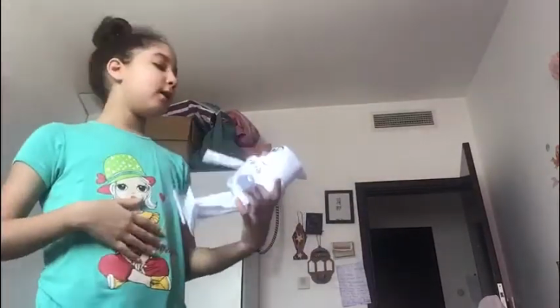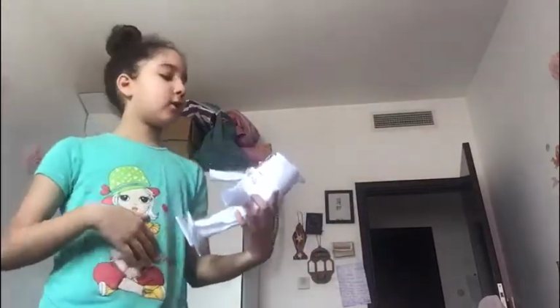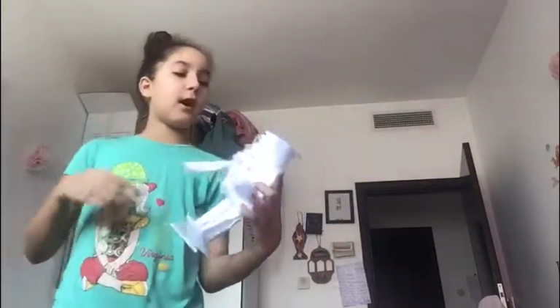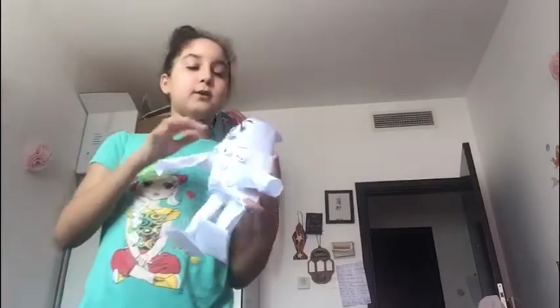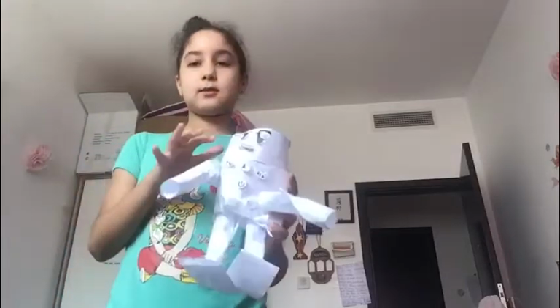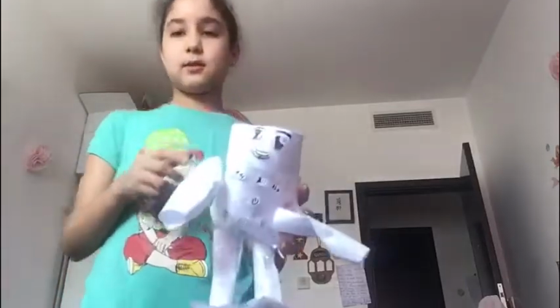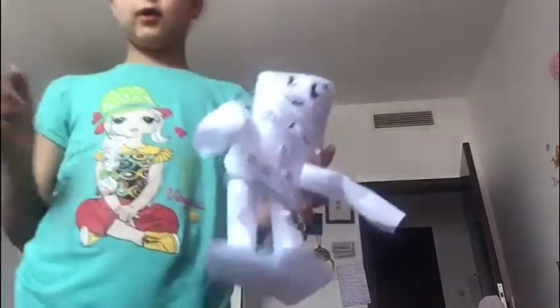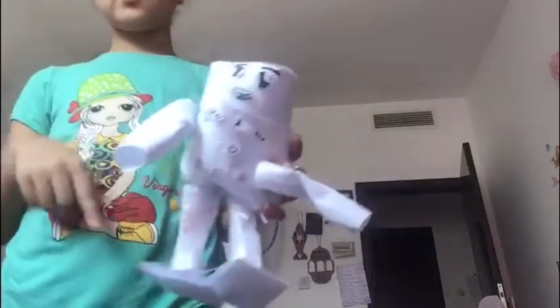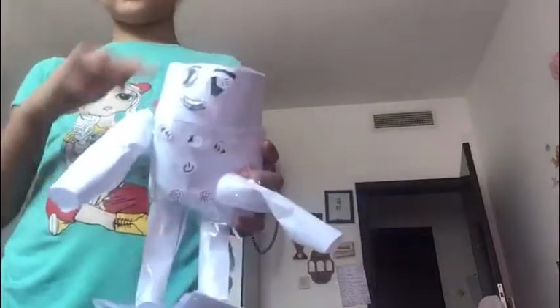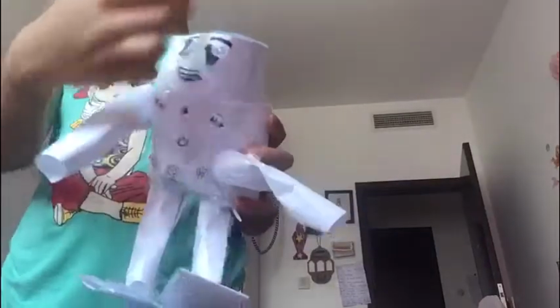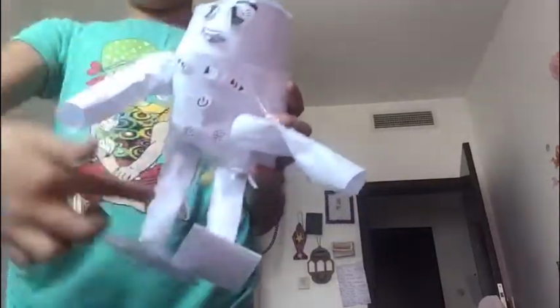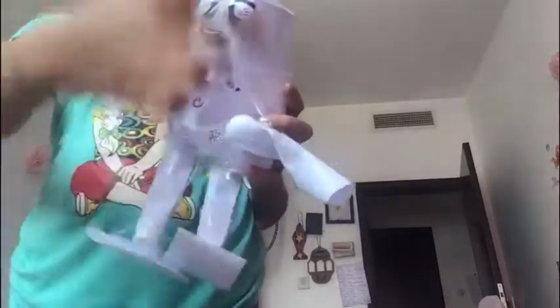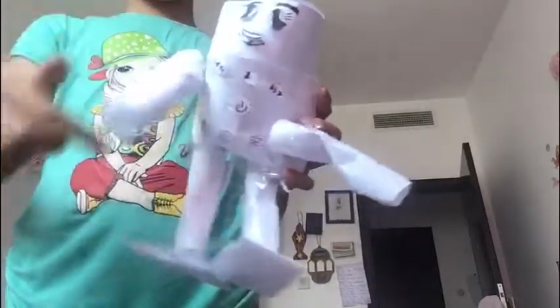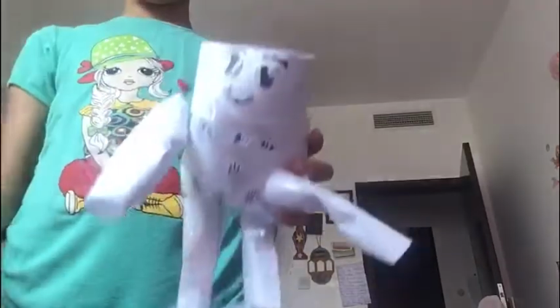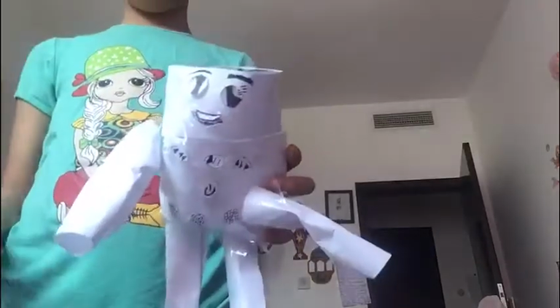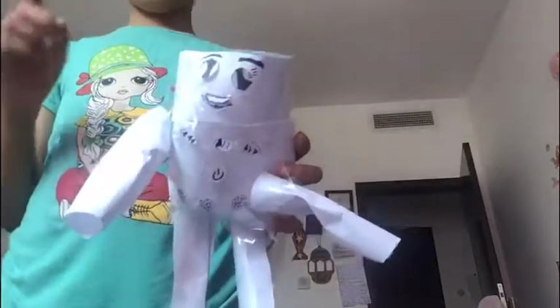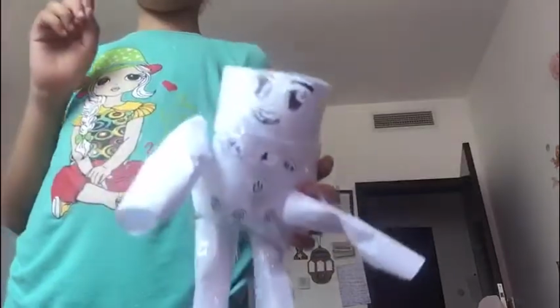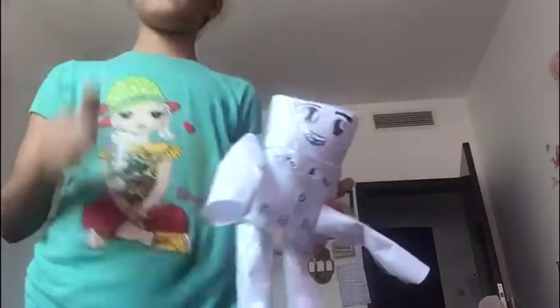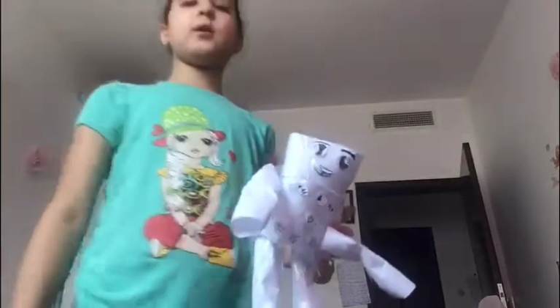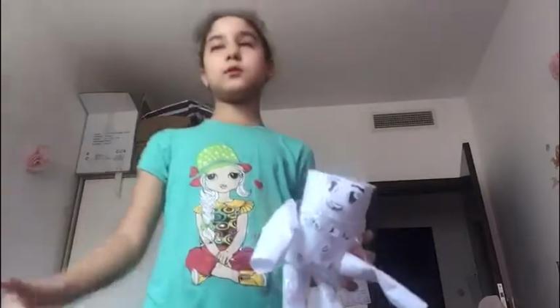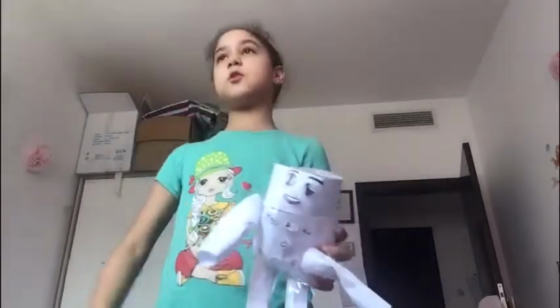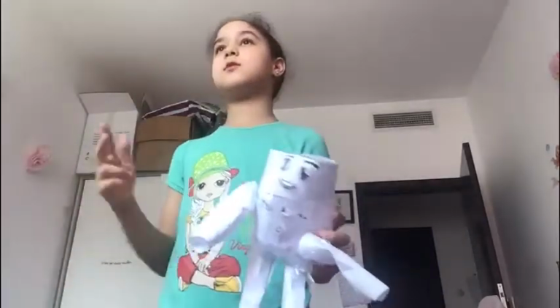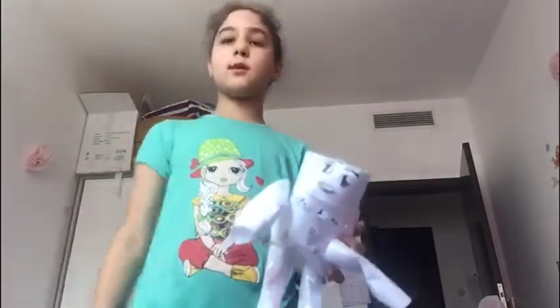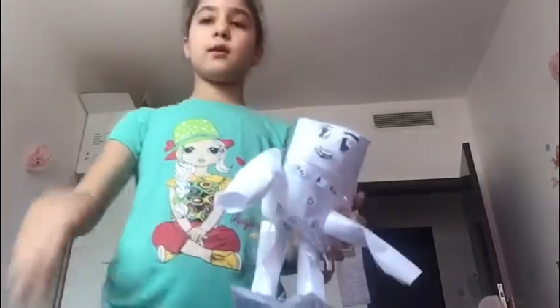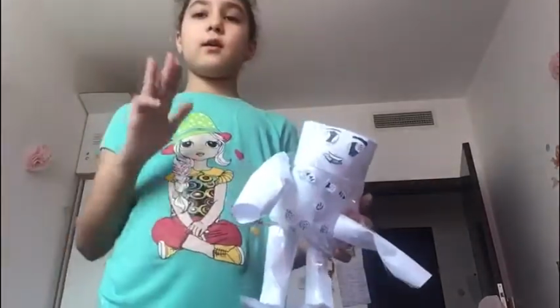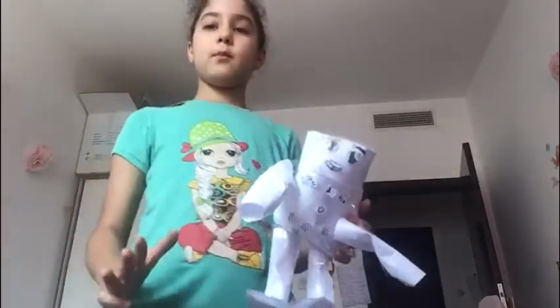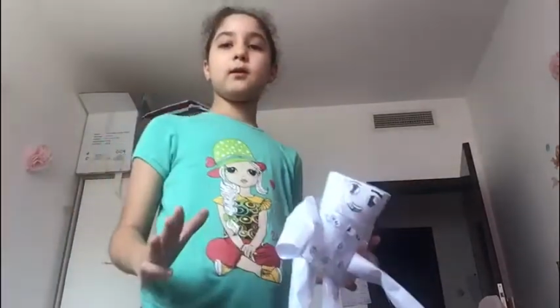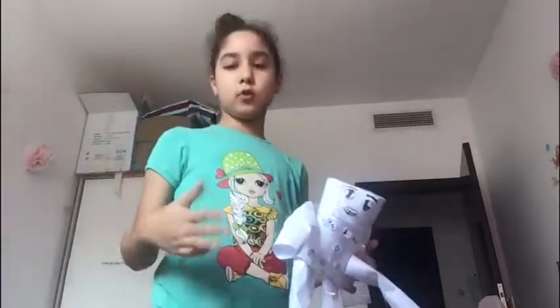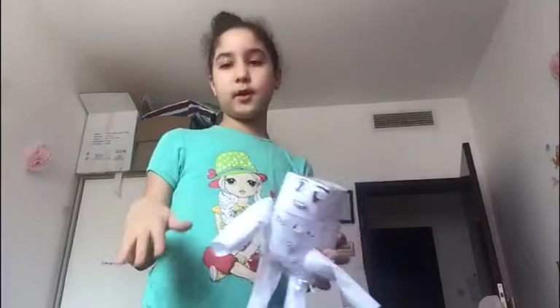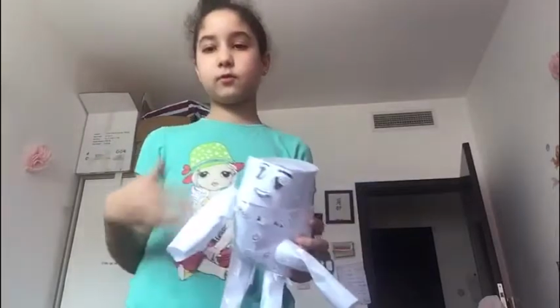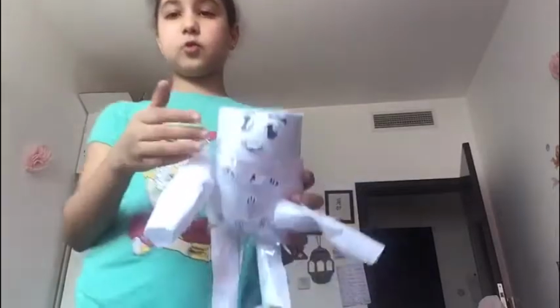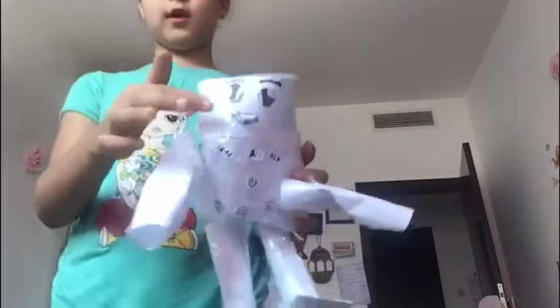I used stuff to make these buttons and things. I used paper, scissors, tape, and a normal pen to draw her eyes.